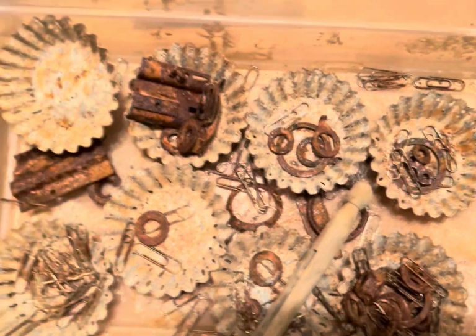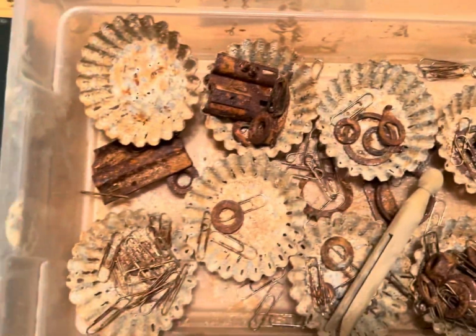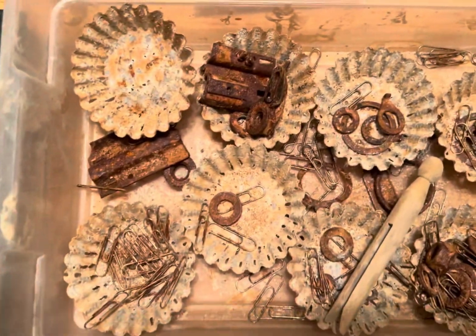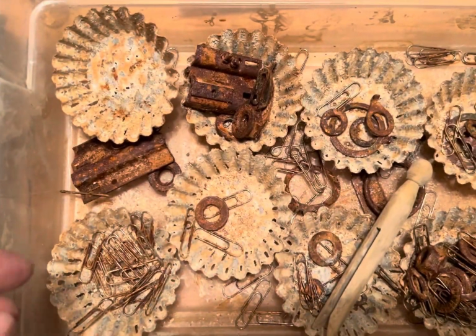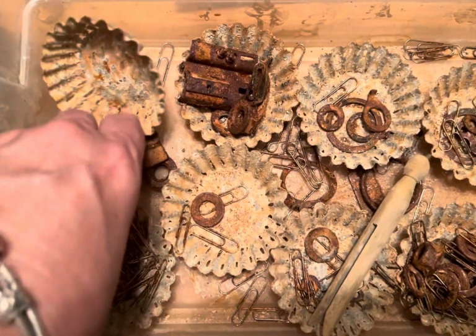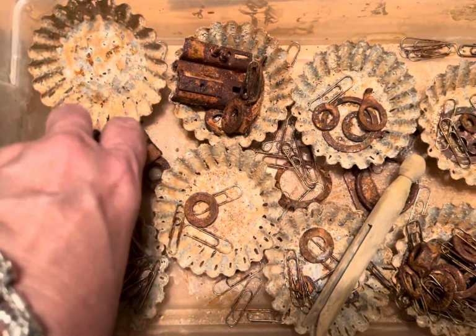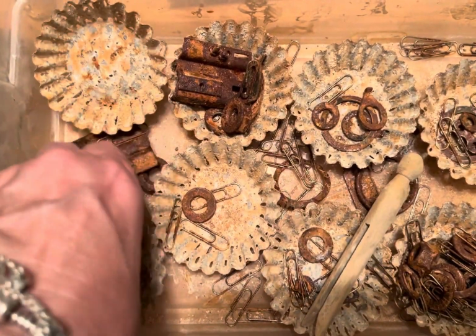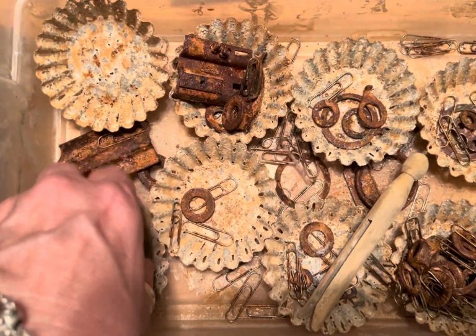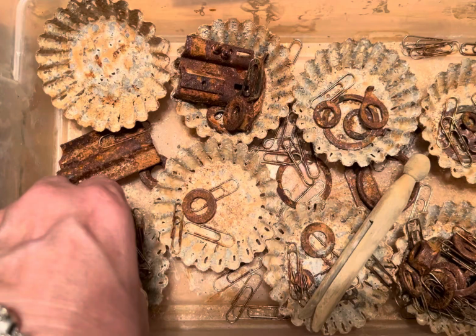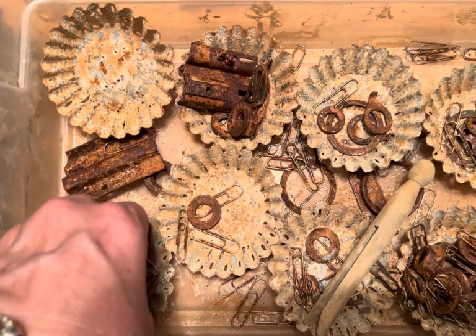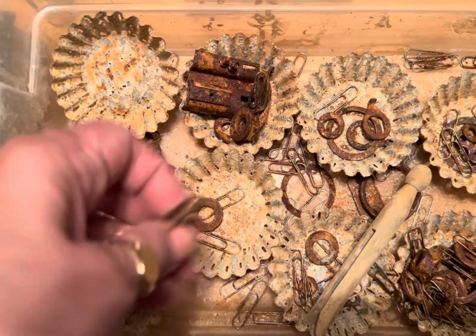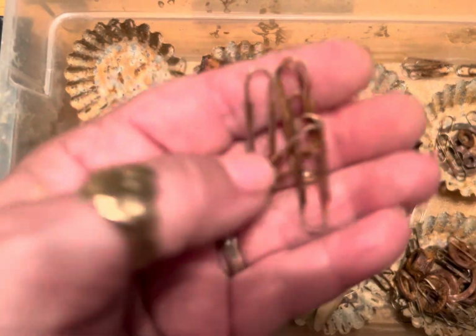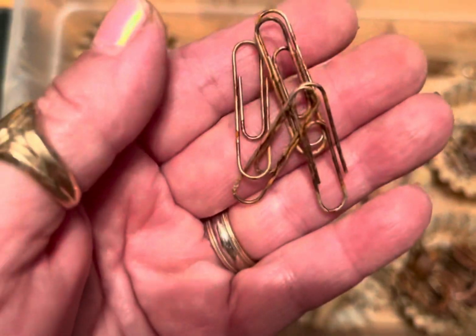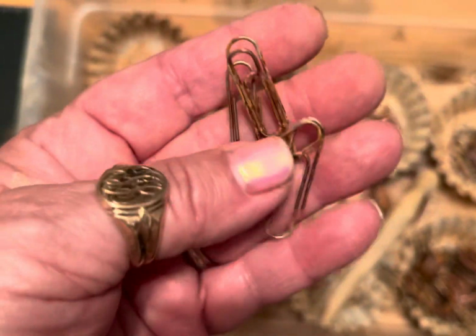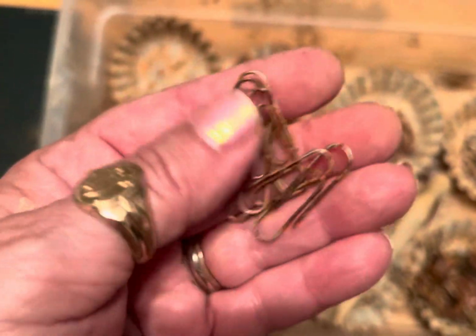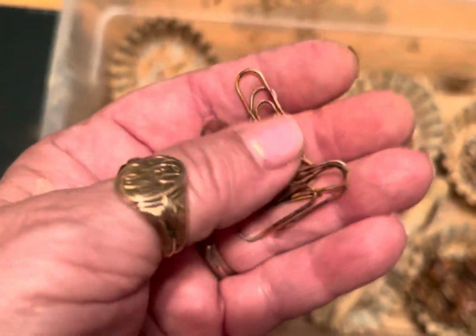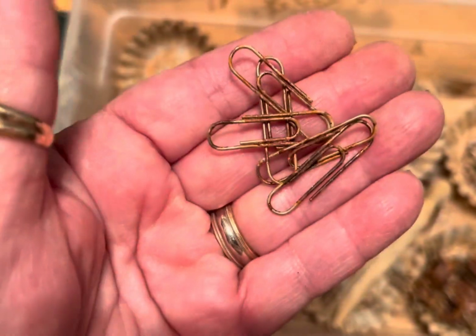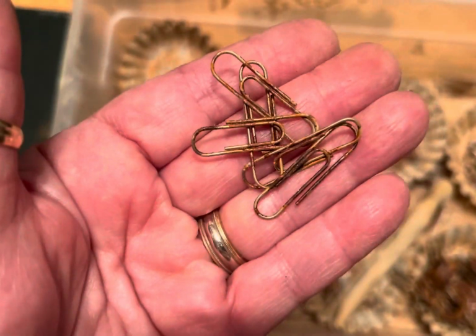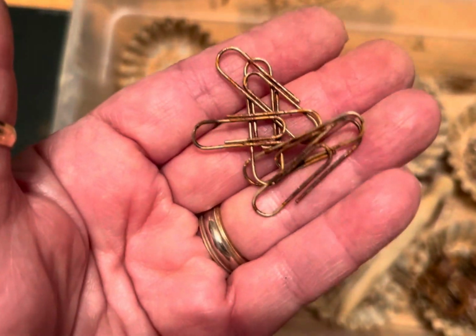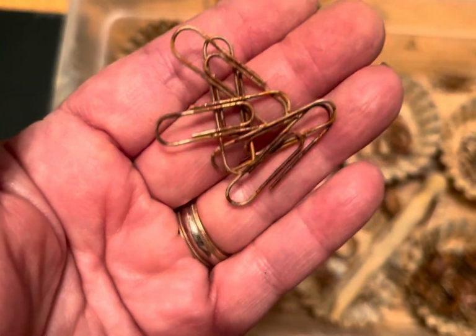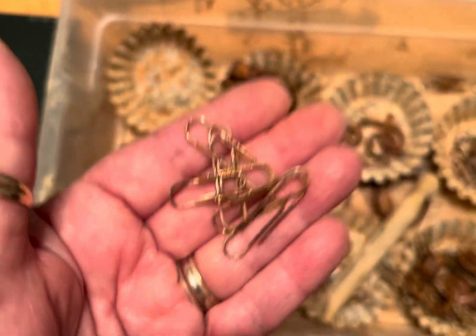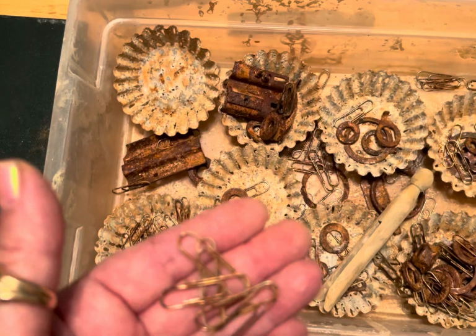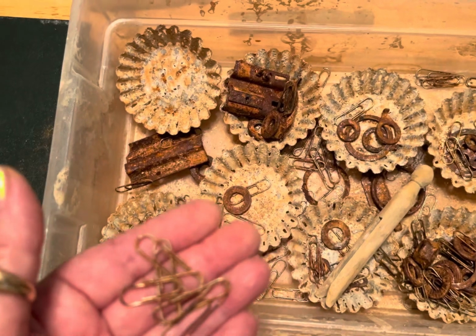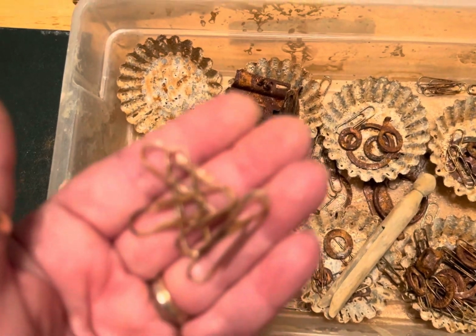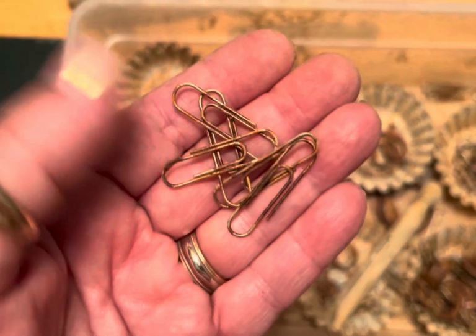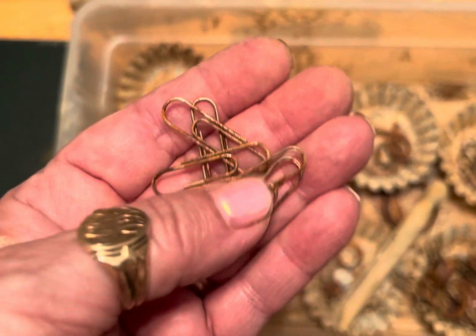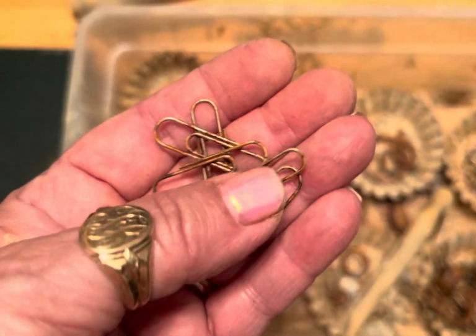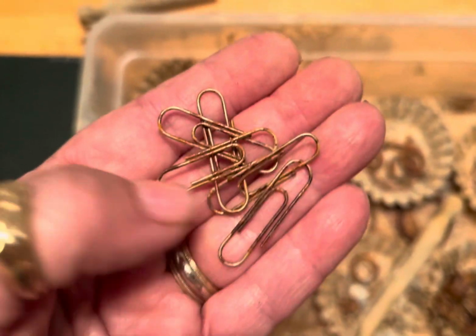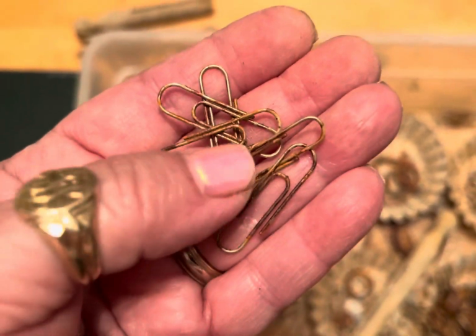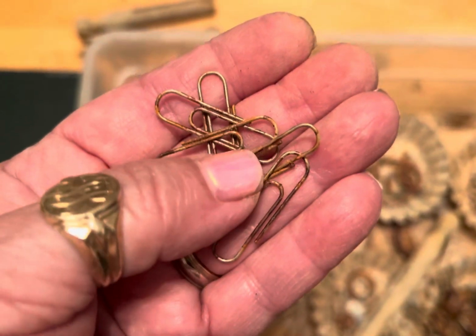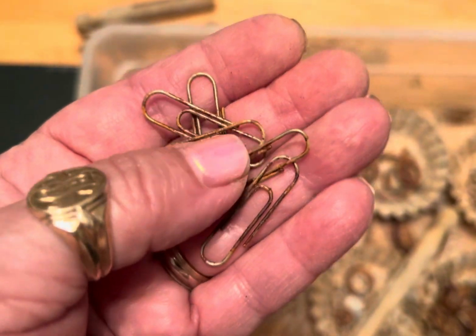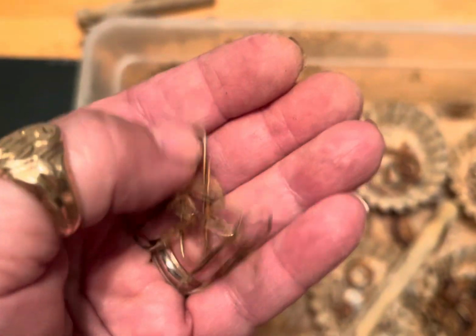Let me show you what else we got in here. Usually in the mixer, as the days go, I'll add in paperclips. Let me just tell you what I do with some of these, because sometimes the rust will come off.